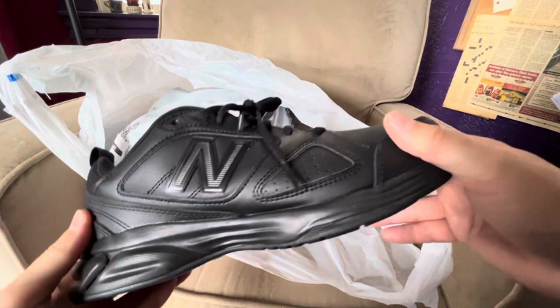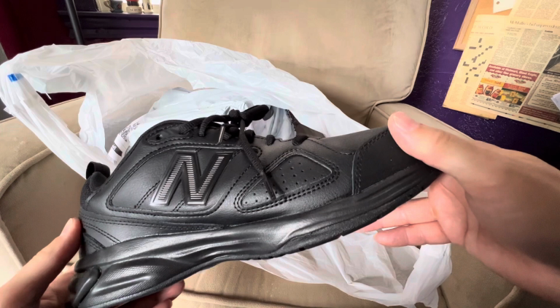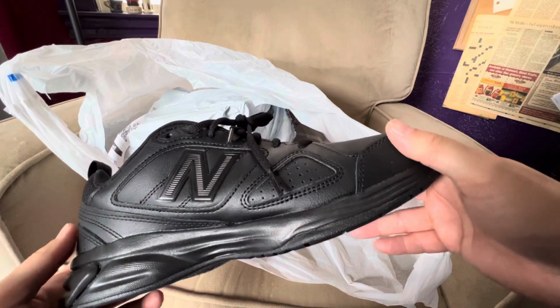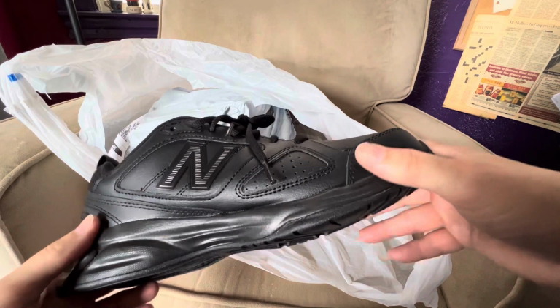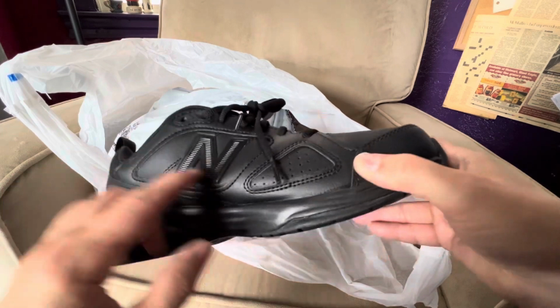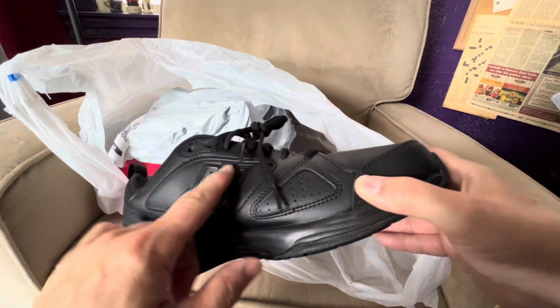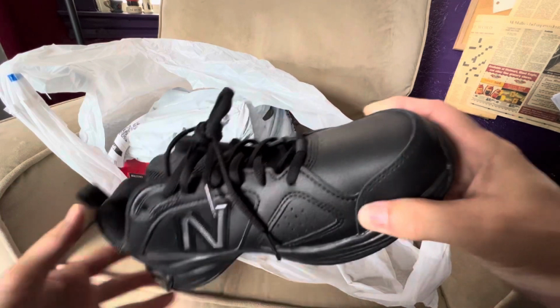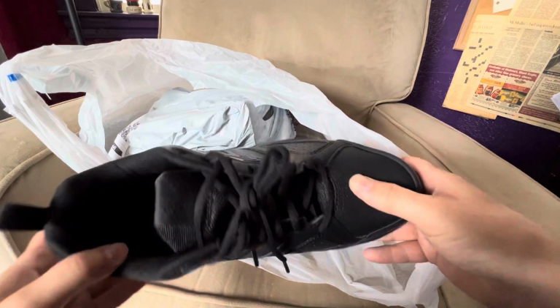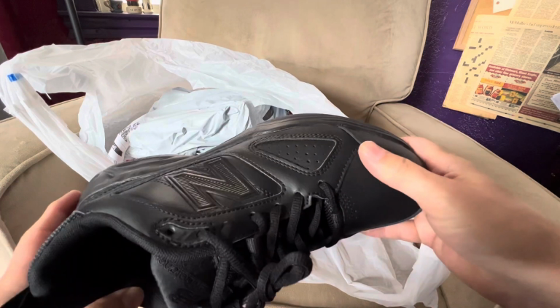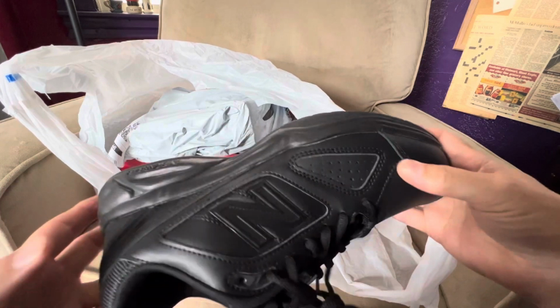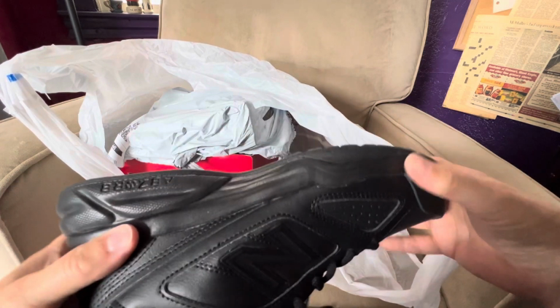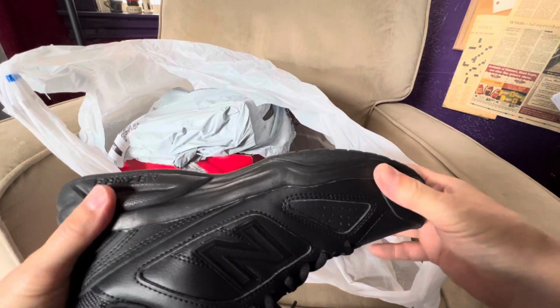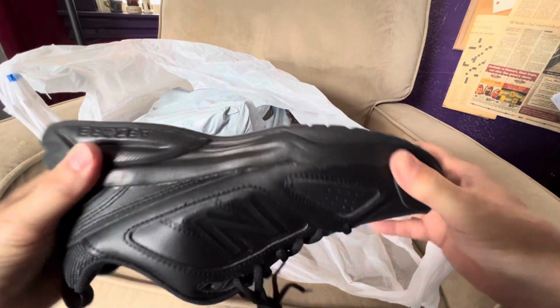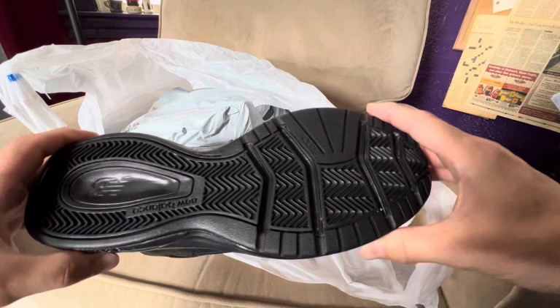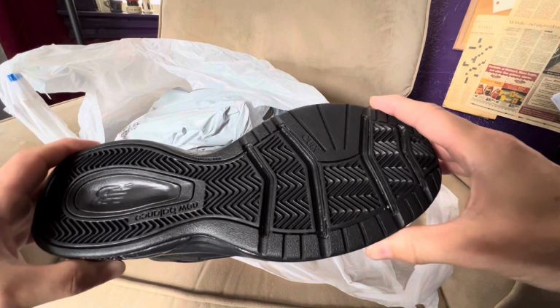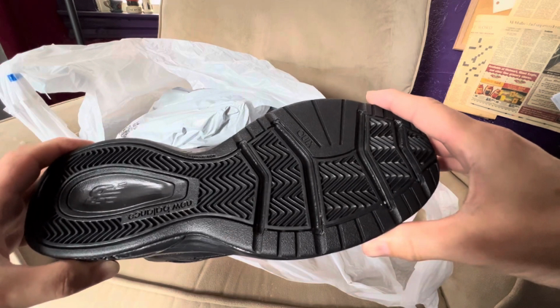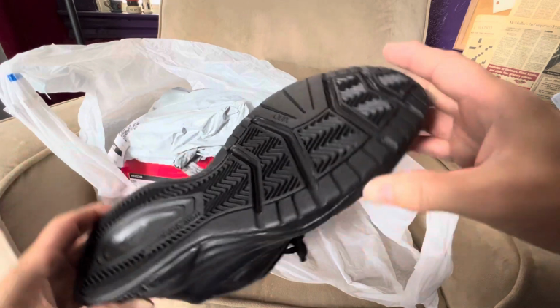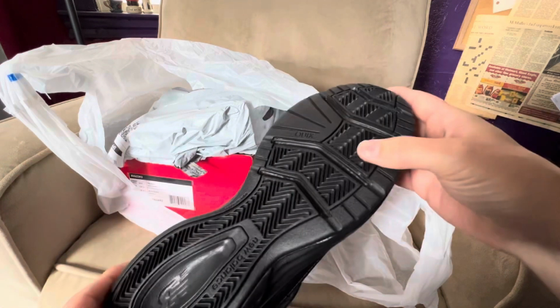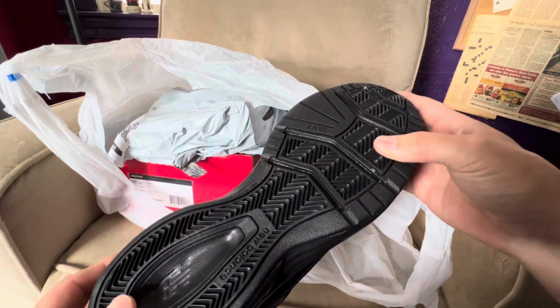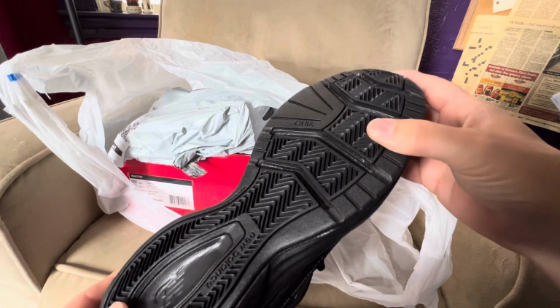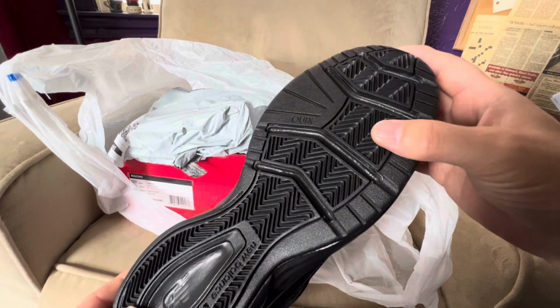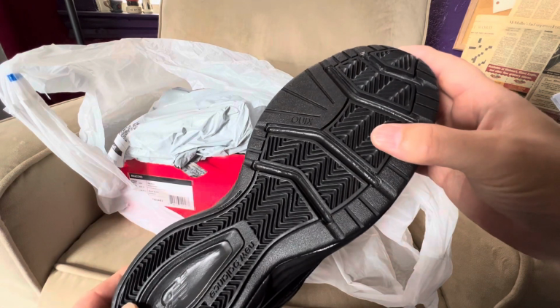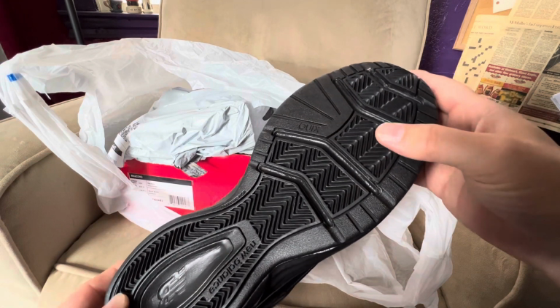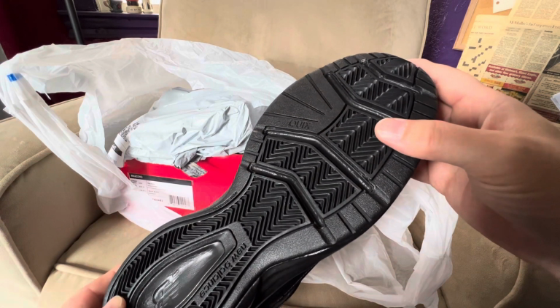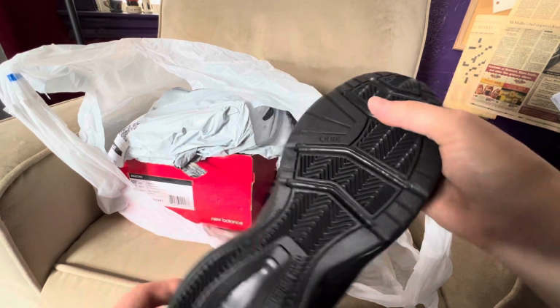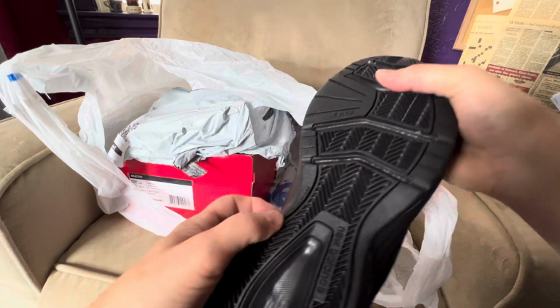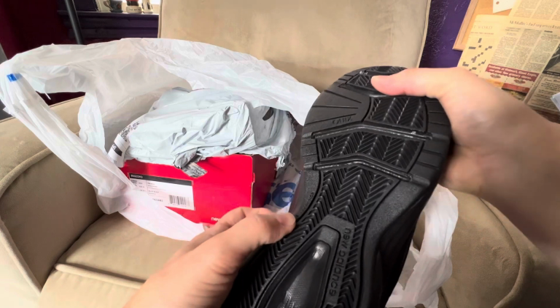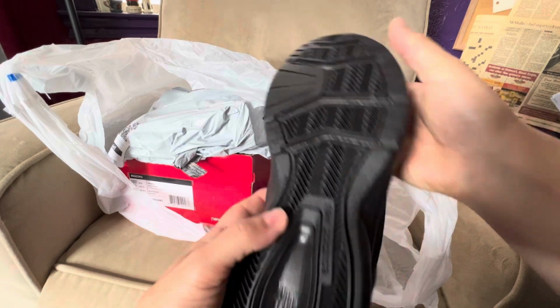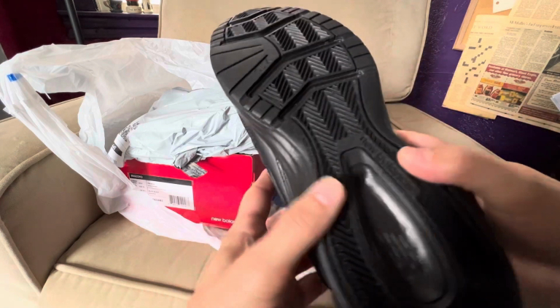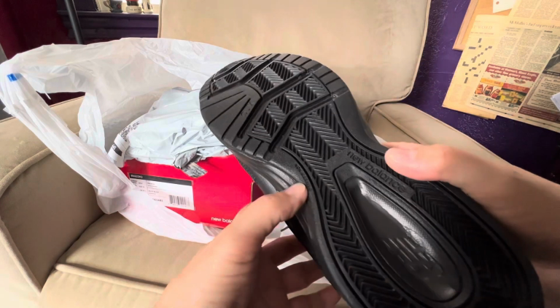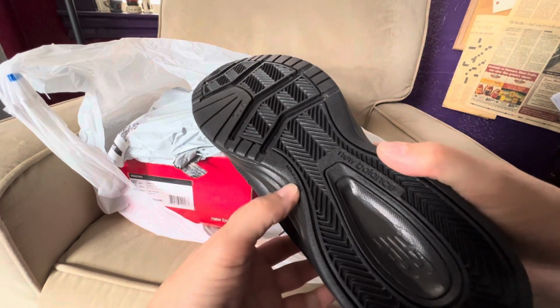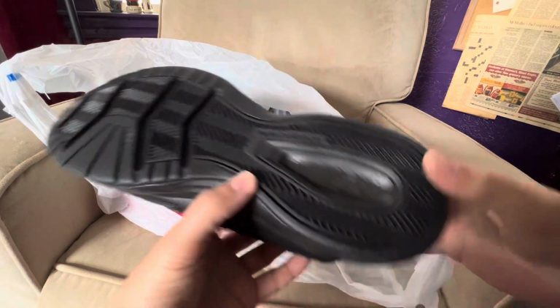They're definitely all black, so if you're wearing these for a job or something where you need all black shoes, you're definitely going to work here. It says non-marking on the sole, so that's kind of cool — you're not going to leave marks on your parquet floors.